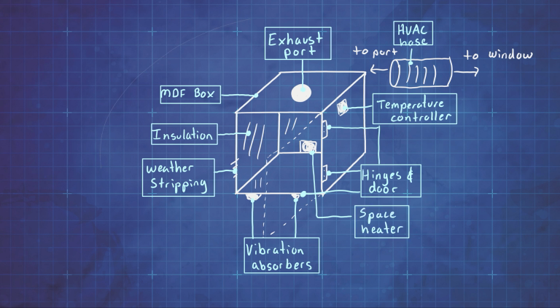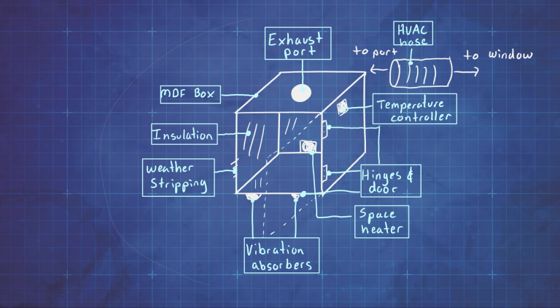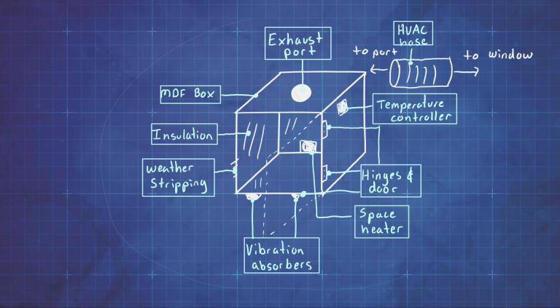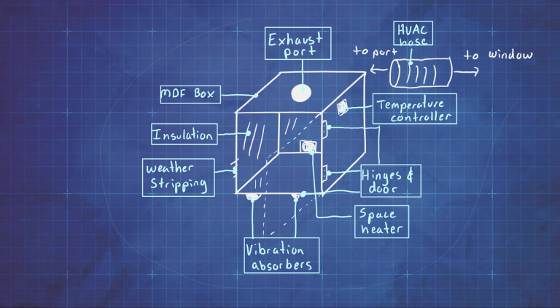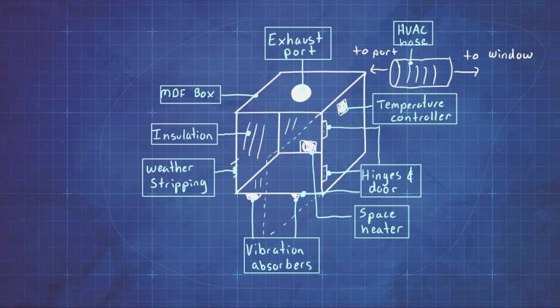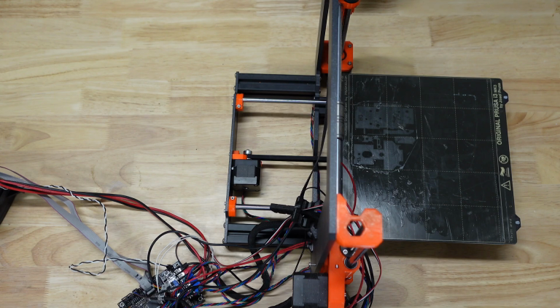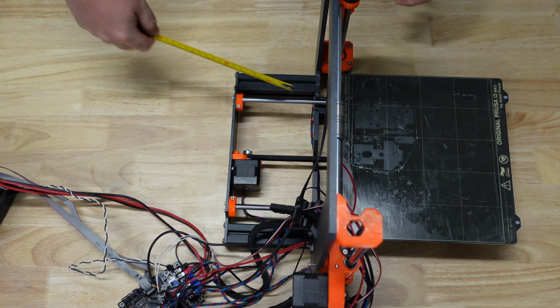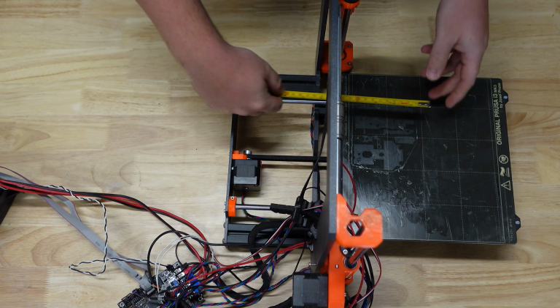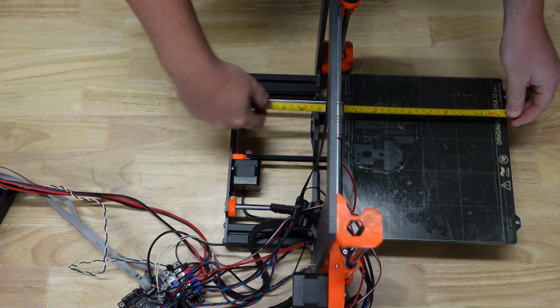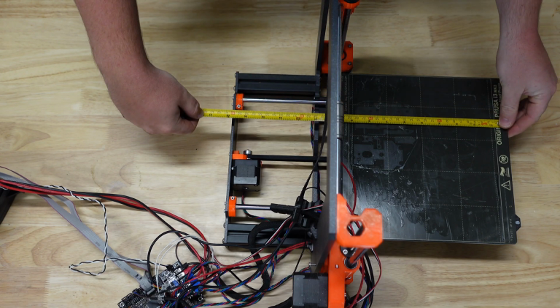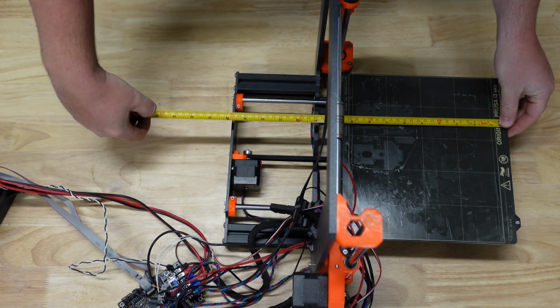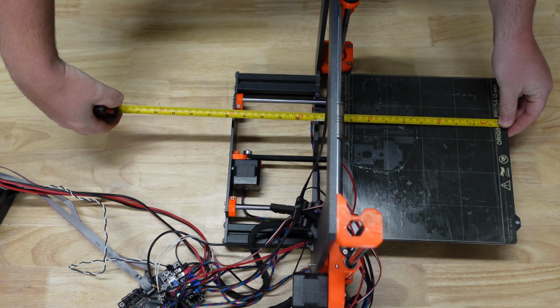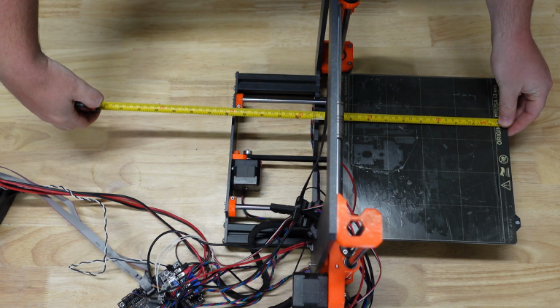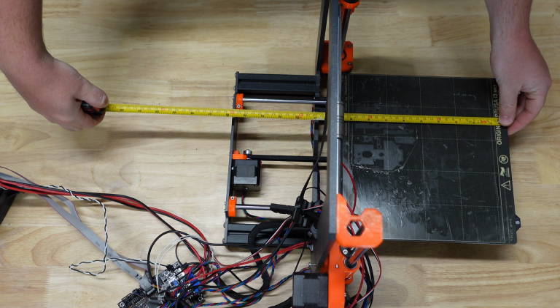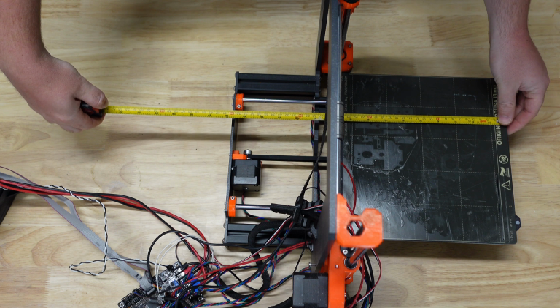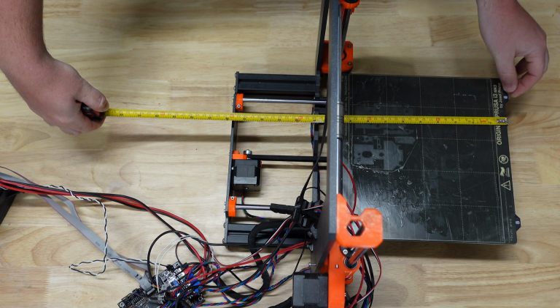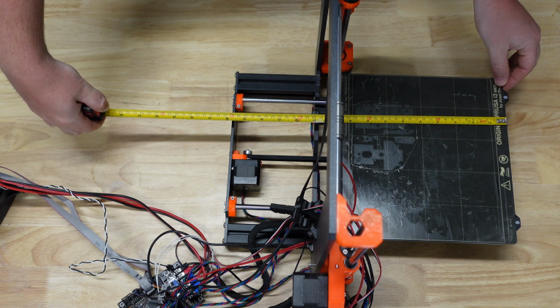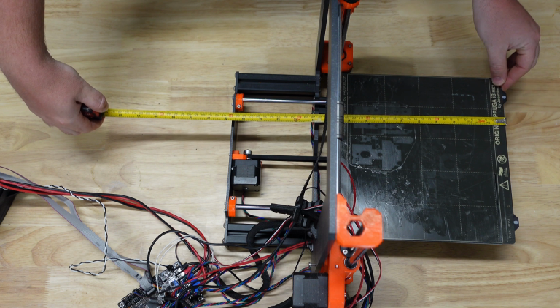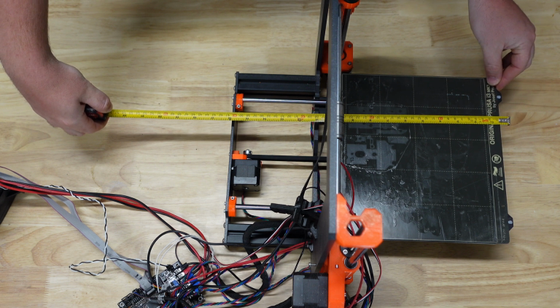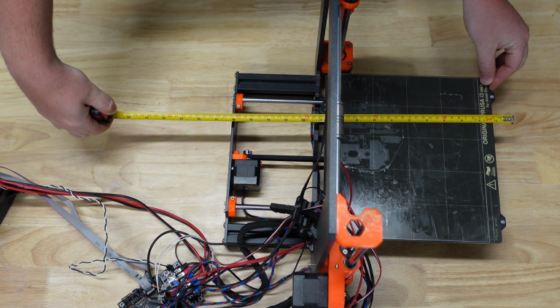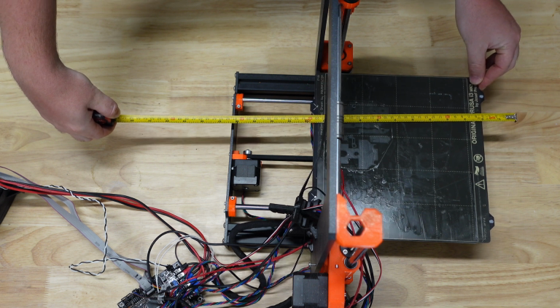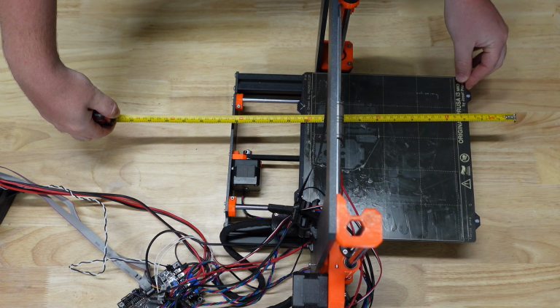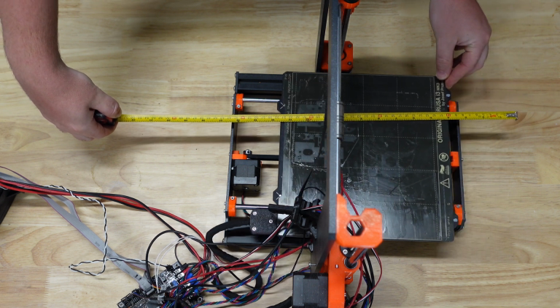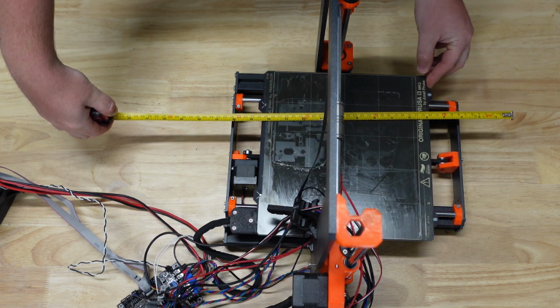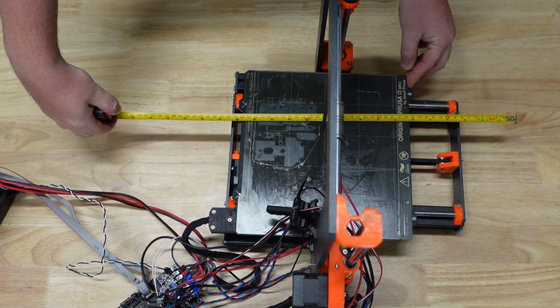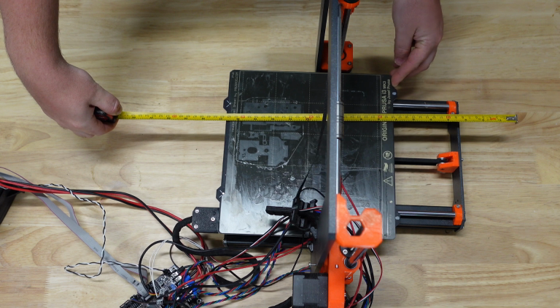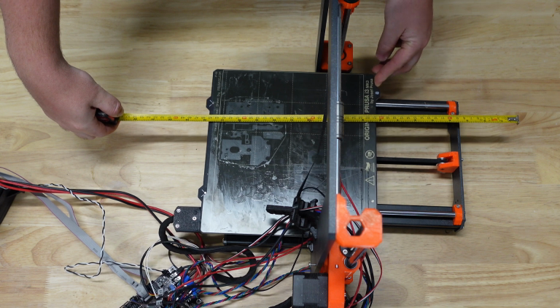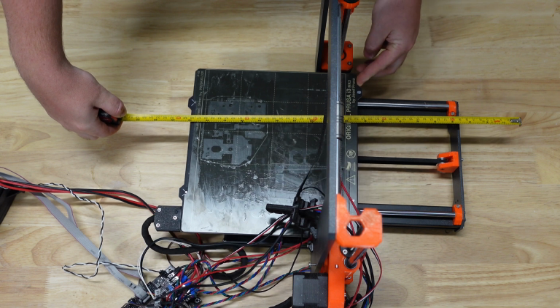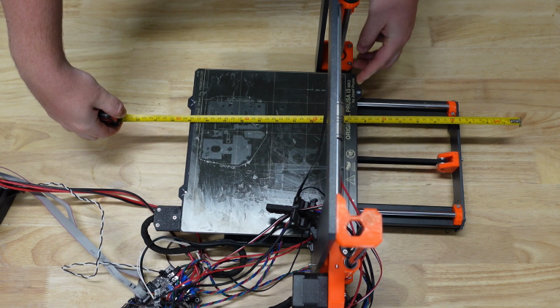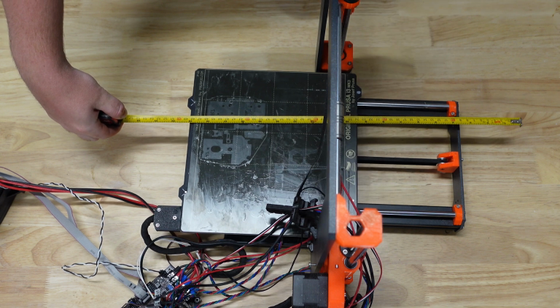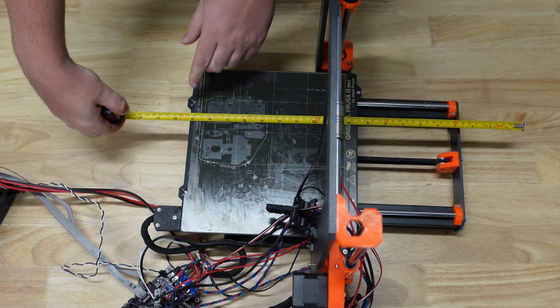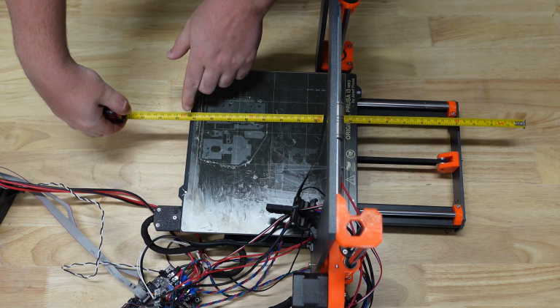Now with the concept out of the way, let's take some measurements of our printer so we can see what size we need to make our box. Since my printer is a bed slinger, I measure the distance from where the bed starts to where it maxes out on the other side. I use this measured dimension as the depth dimension when I build my box.